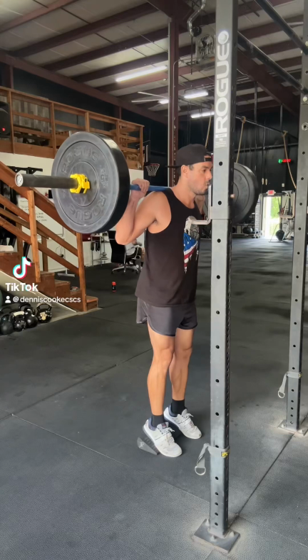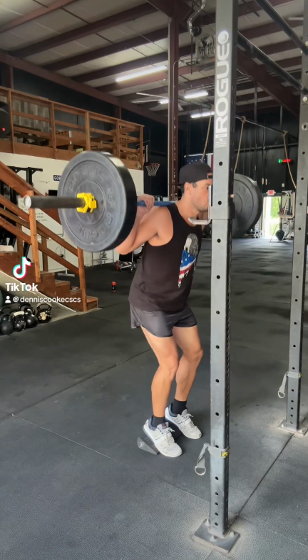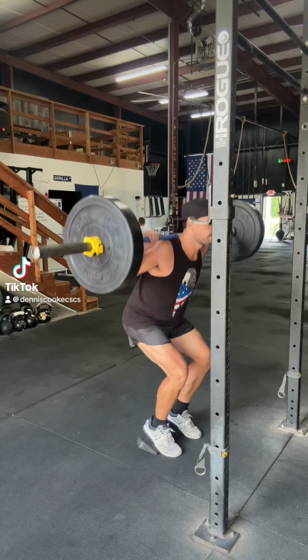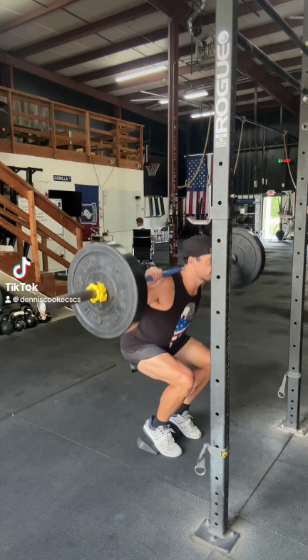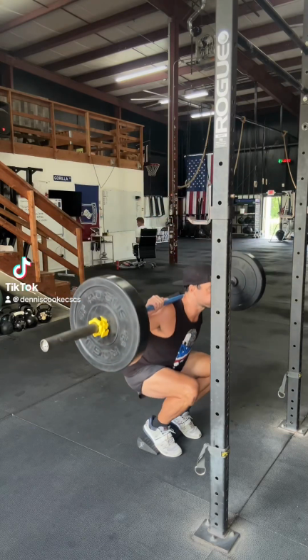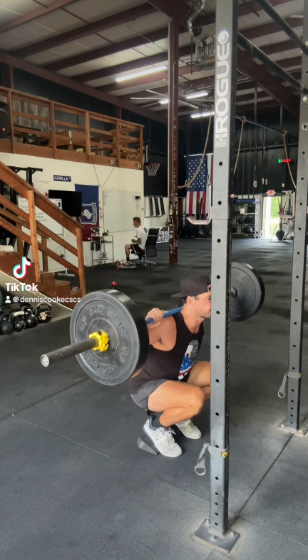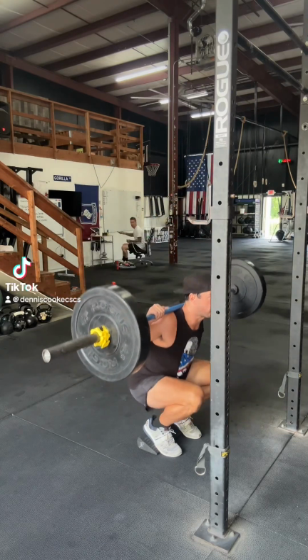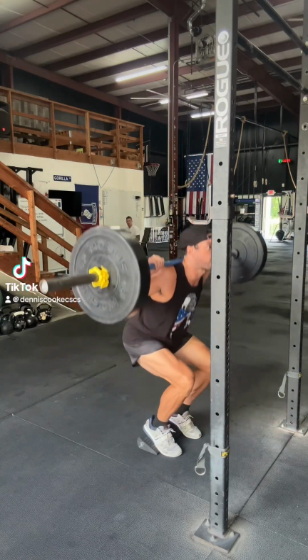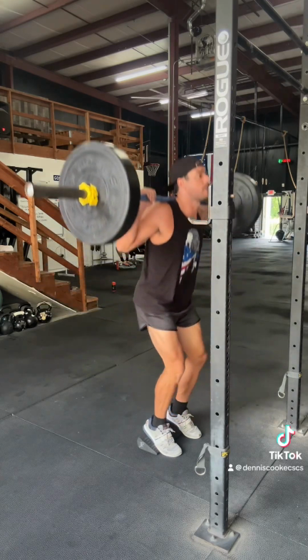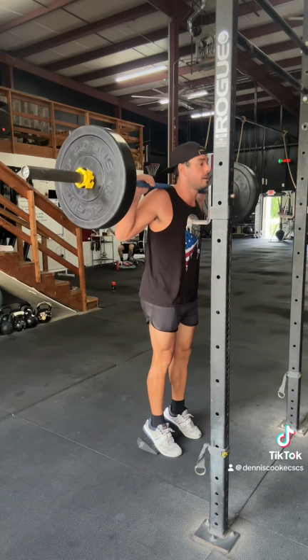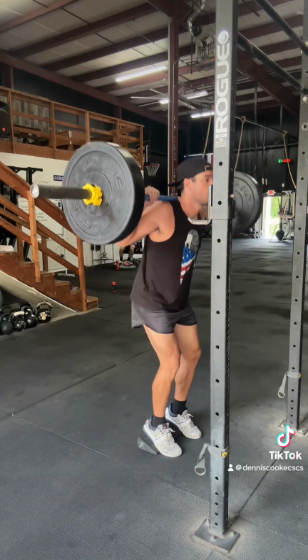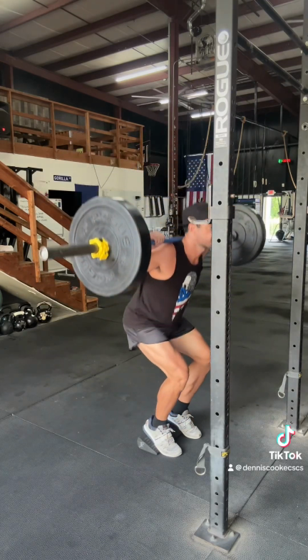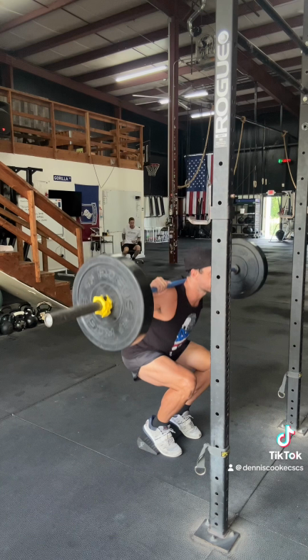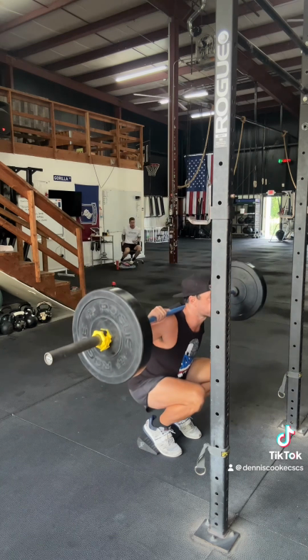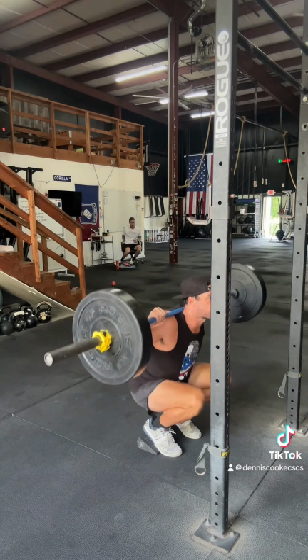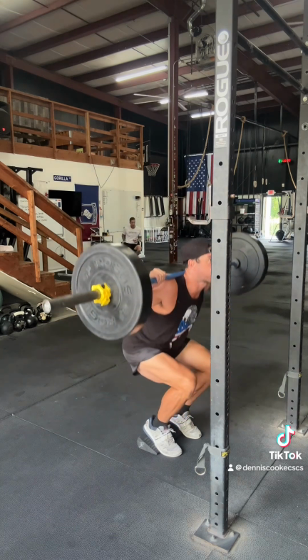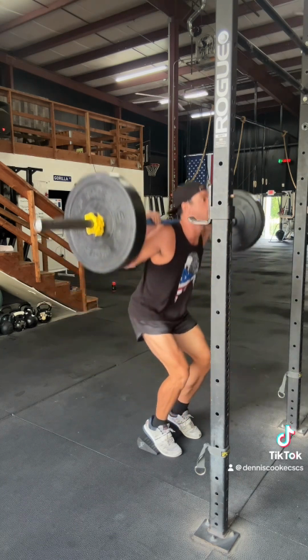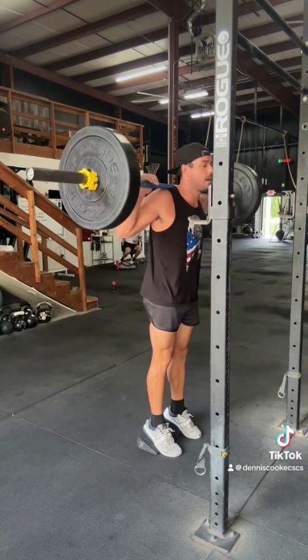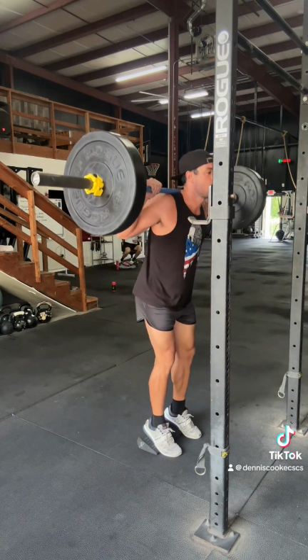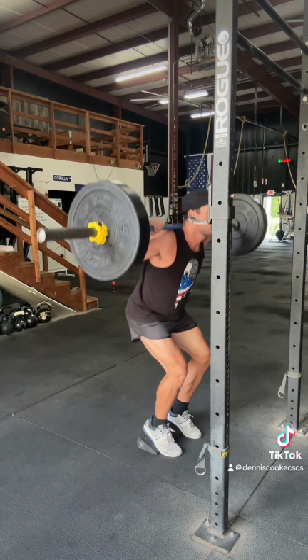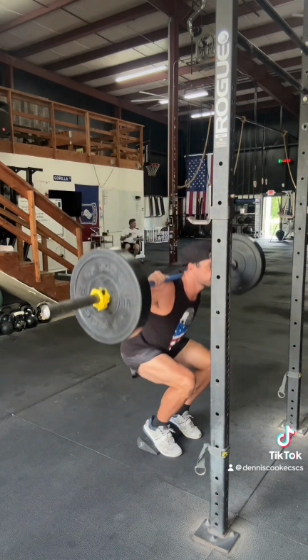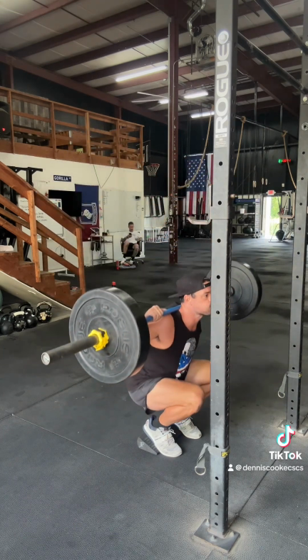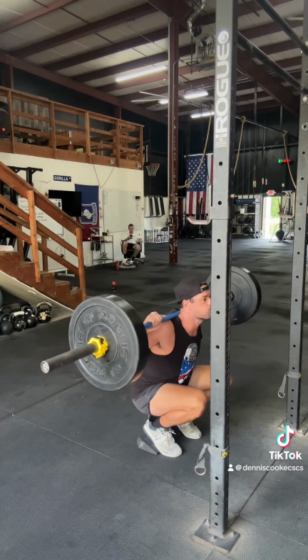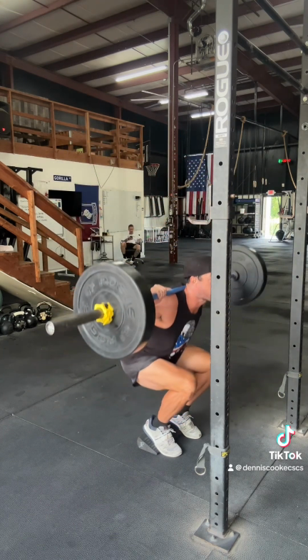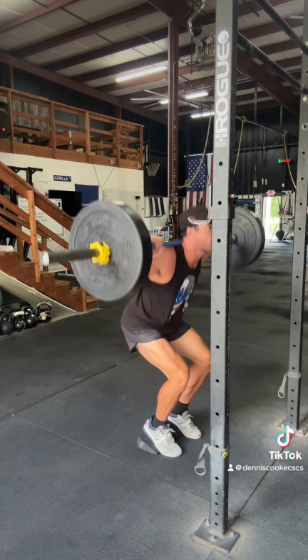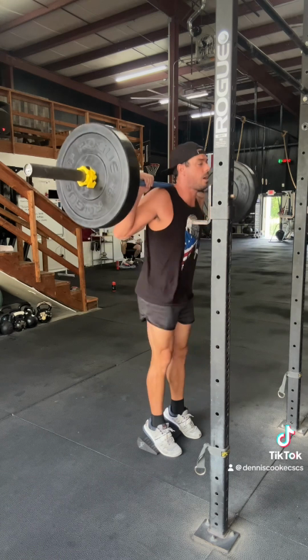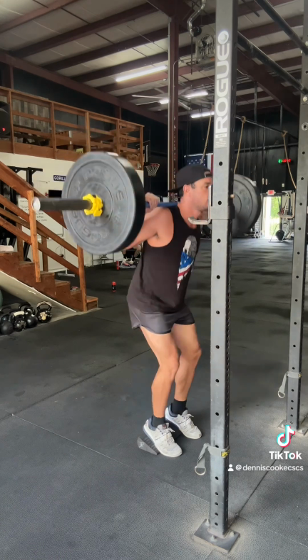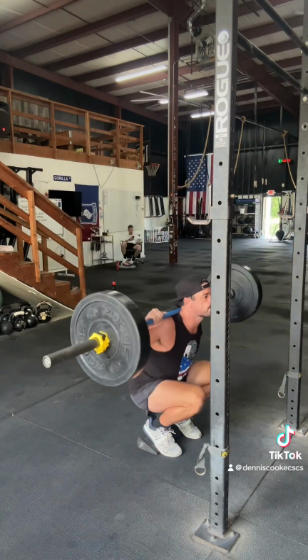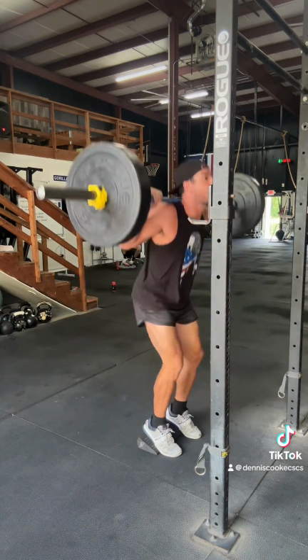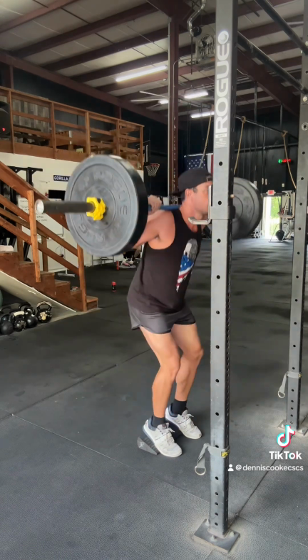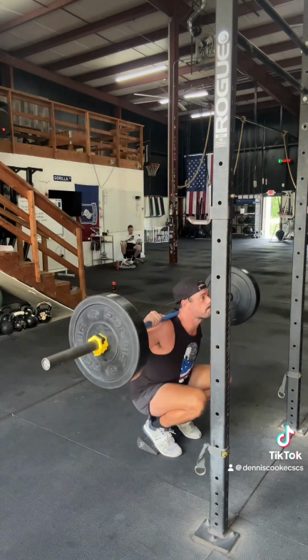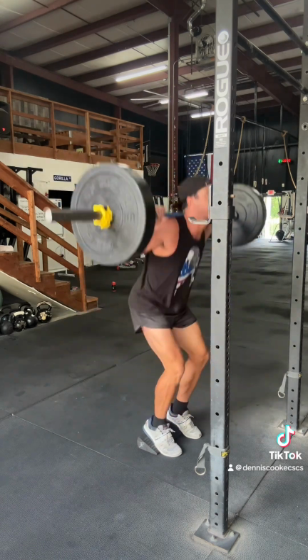What's up, Internet? Coach Dennis here. Join me today as I attempt one of the most grueling workouts known to man — 10x10 squats, also known as German volume training.